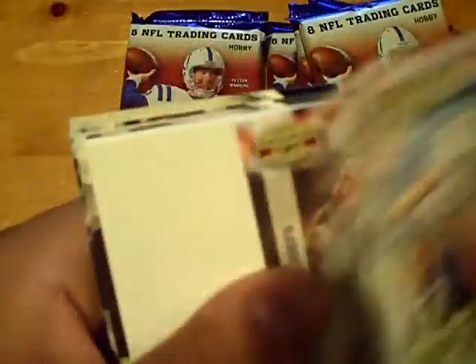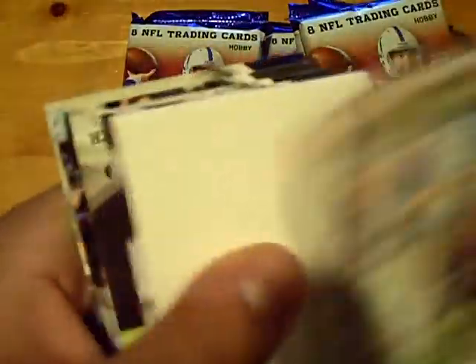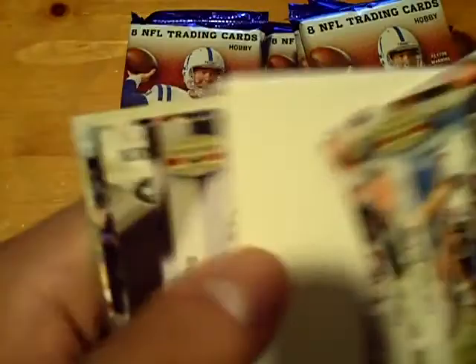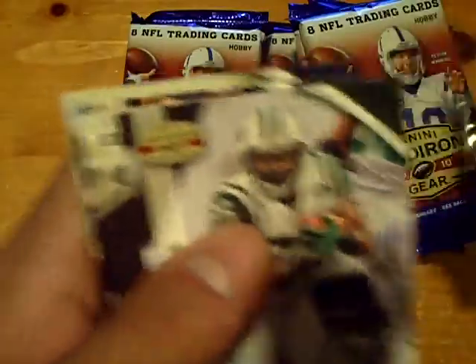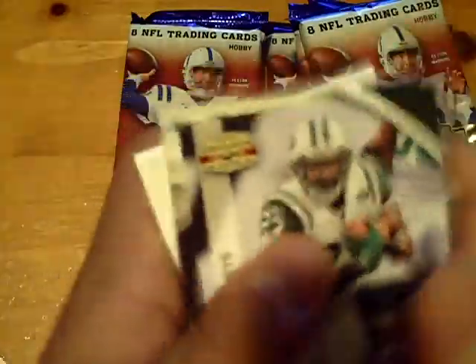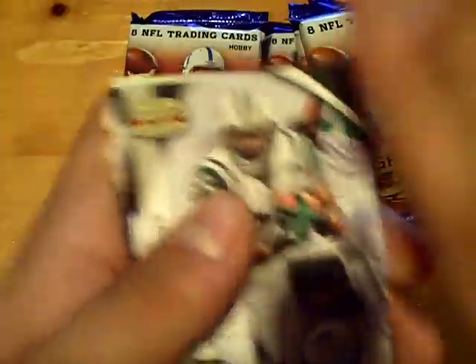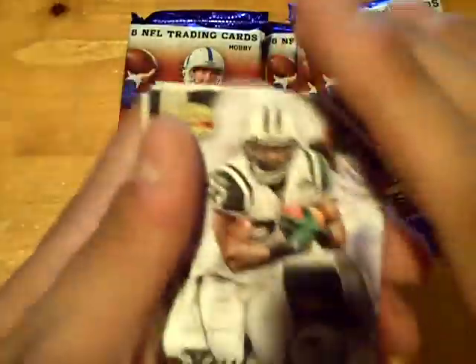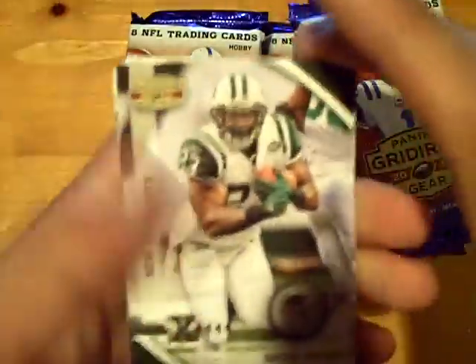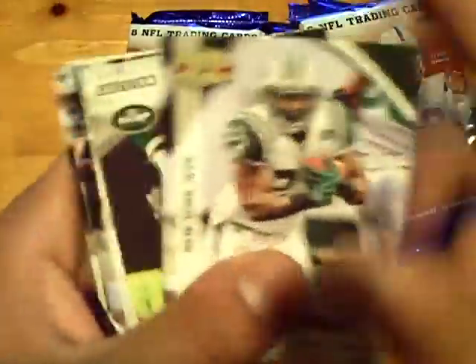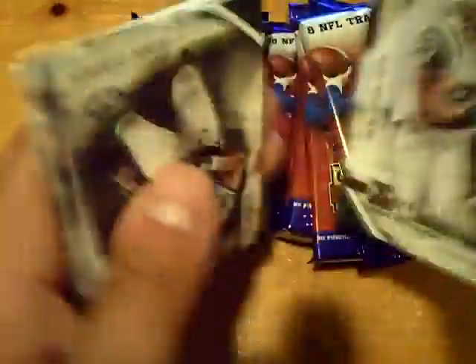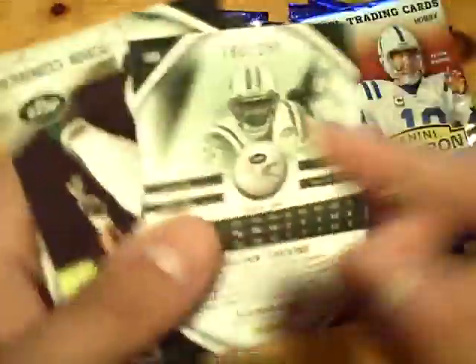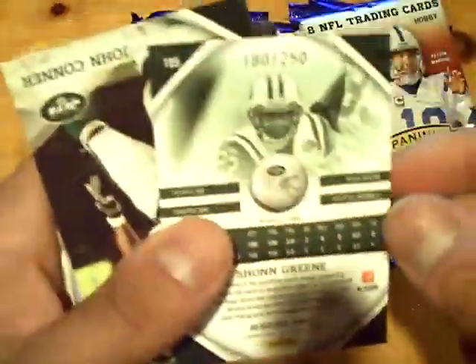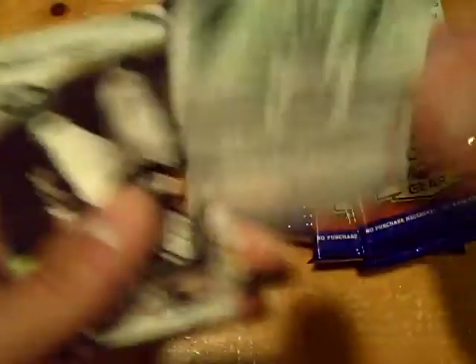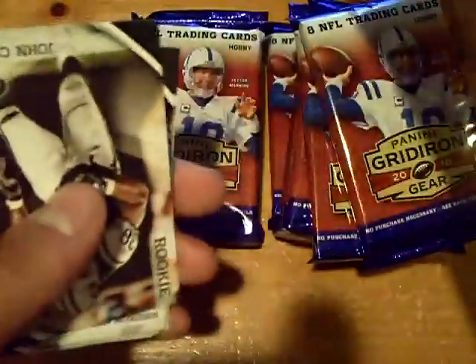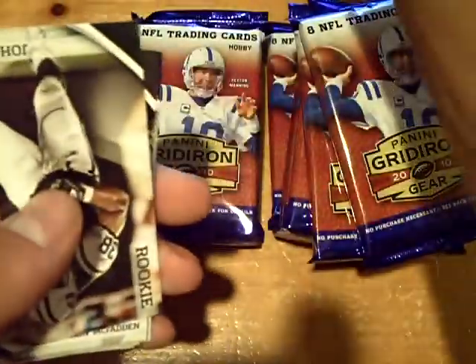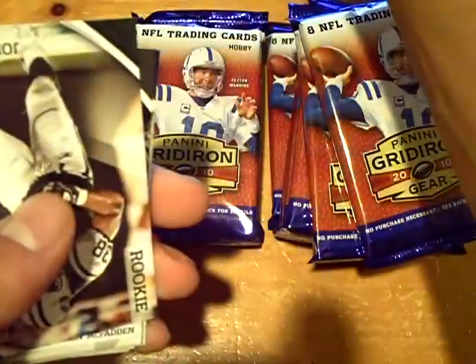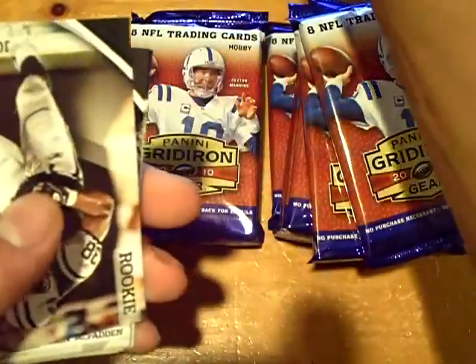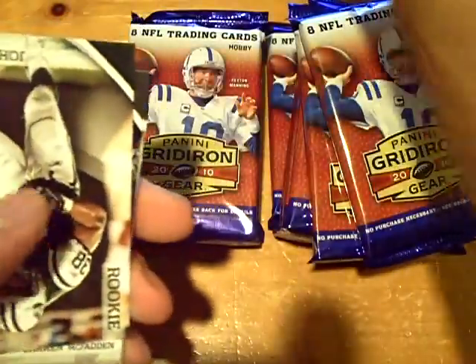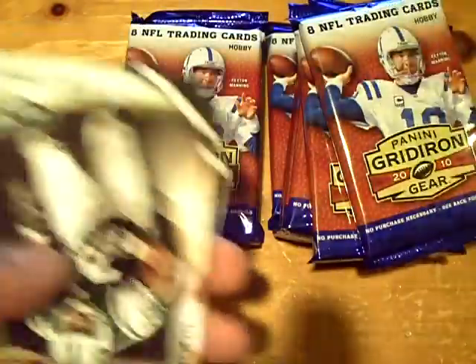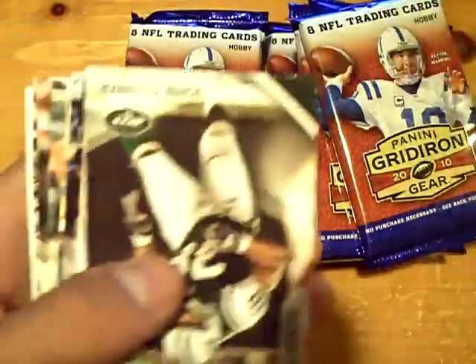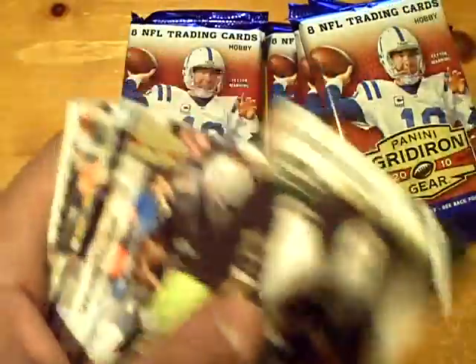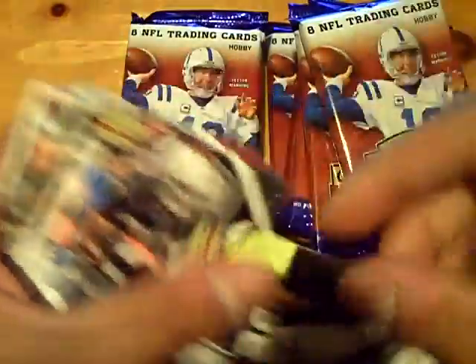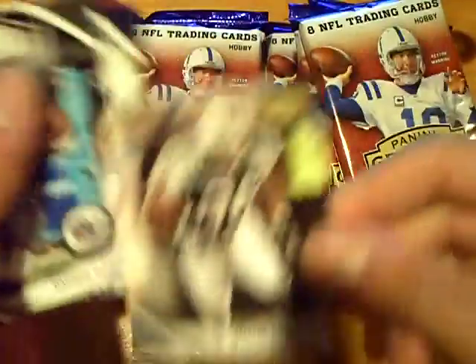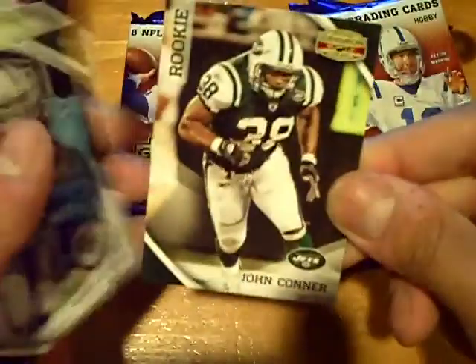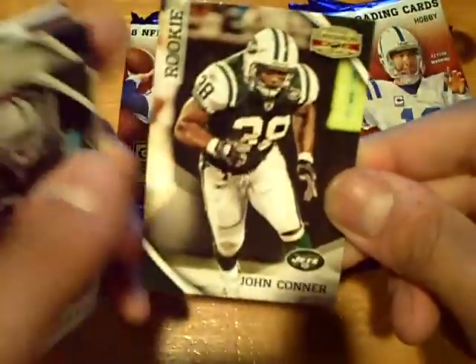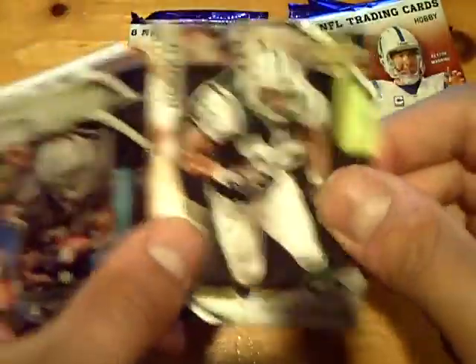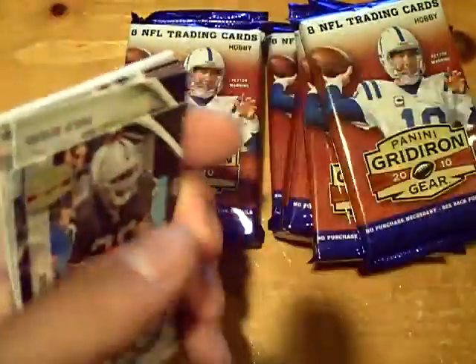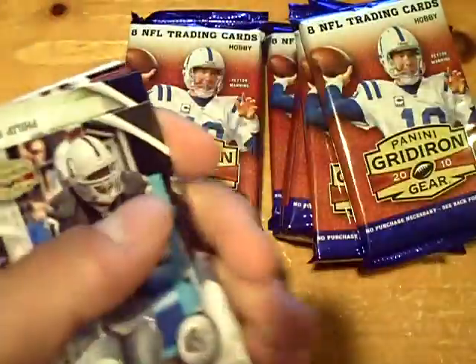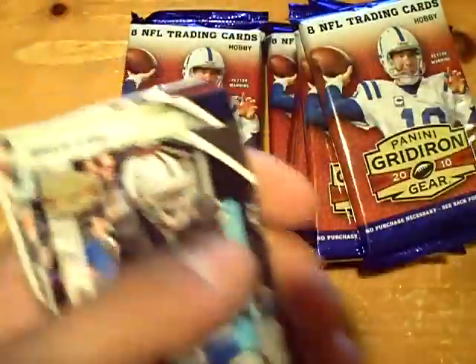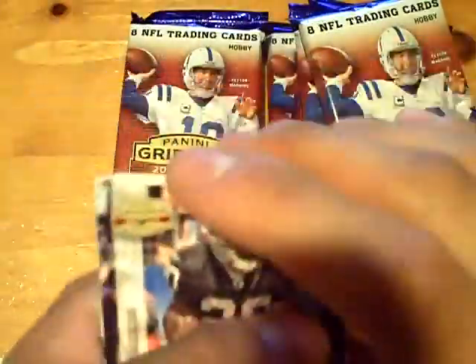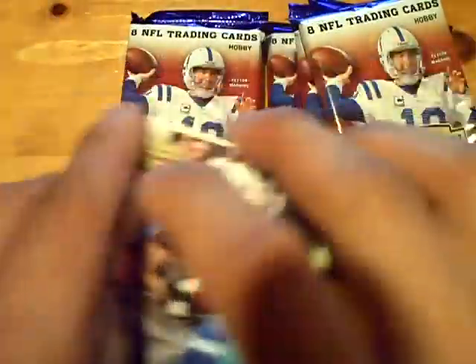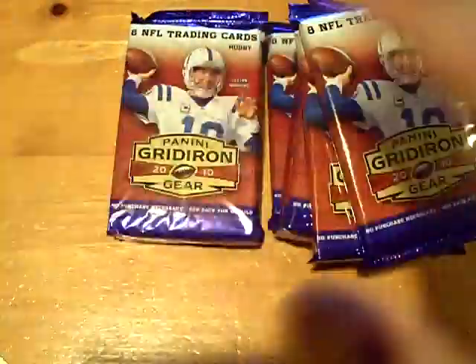Sean Green for the Jets out of 250, and a rookie of John Connor for the Jets.